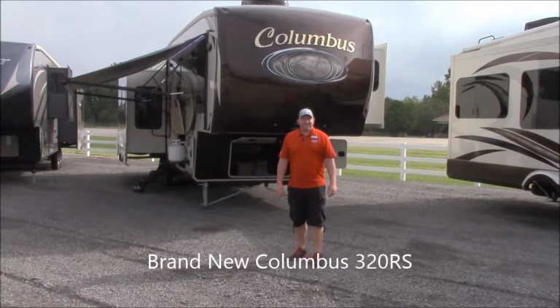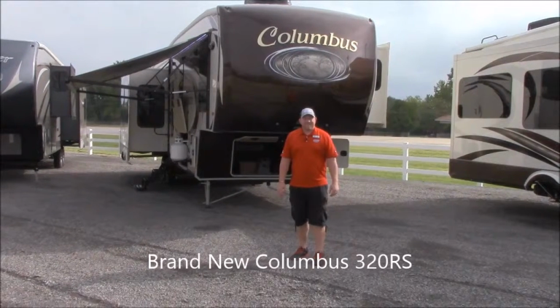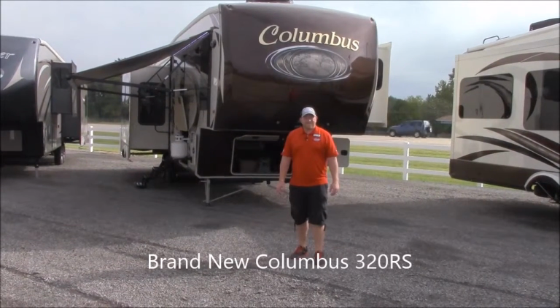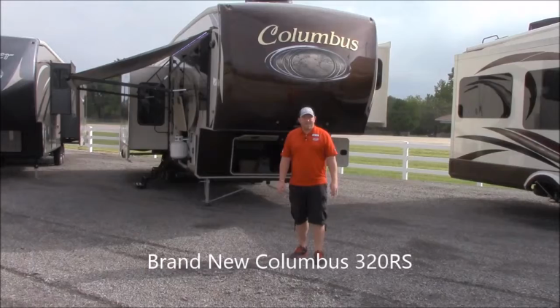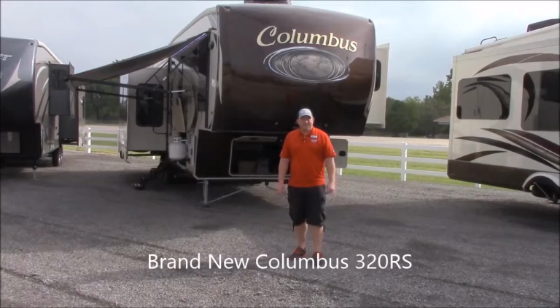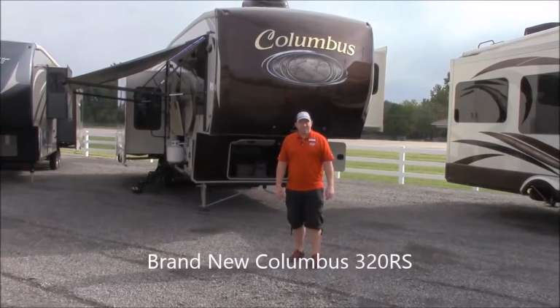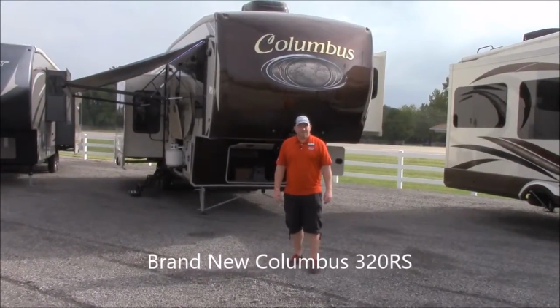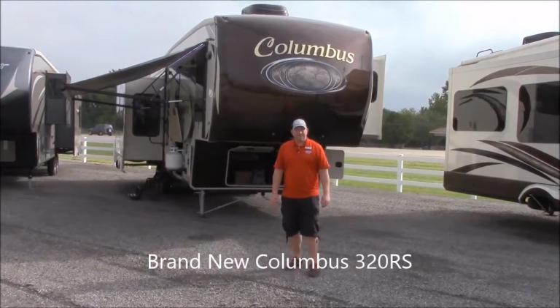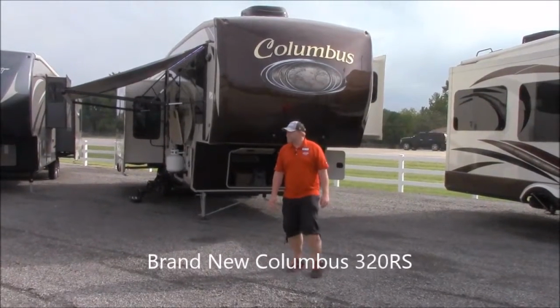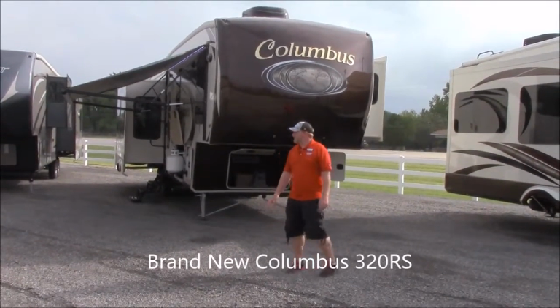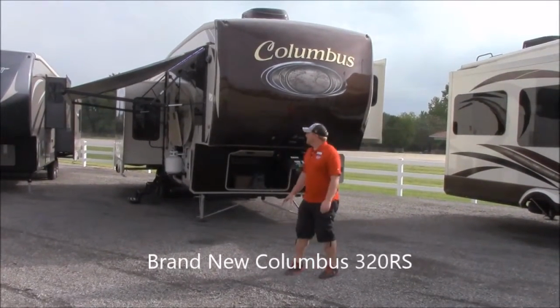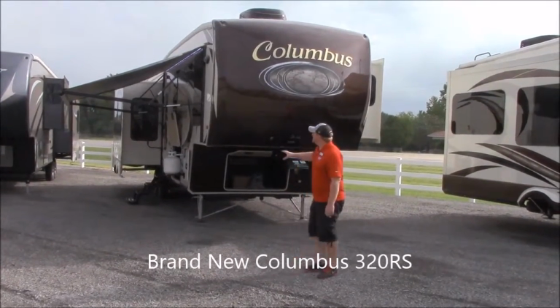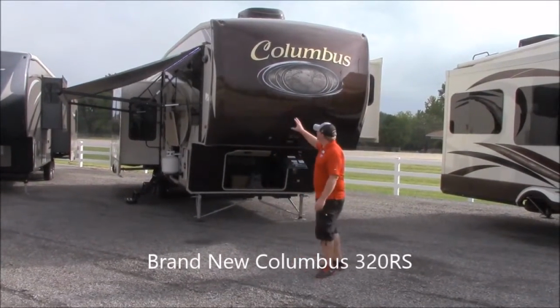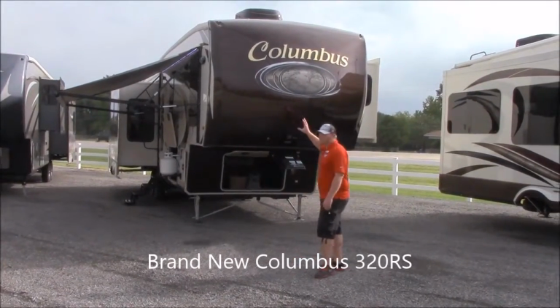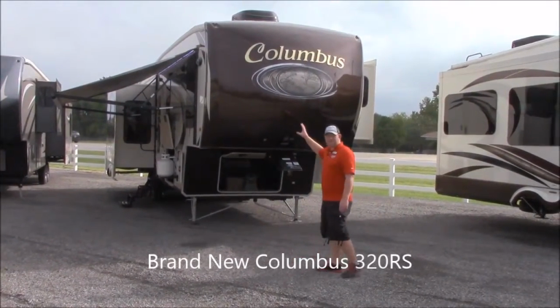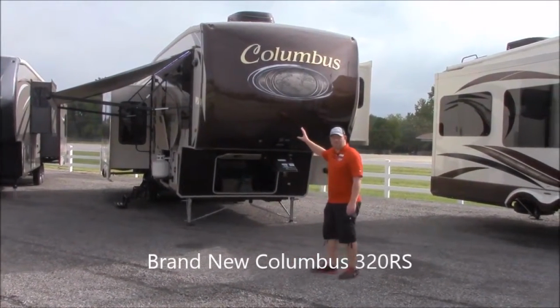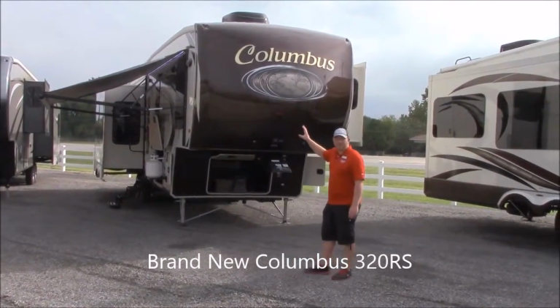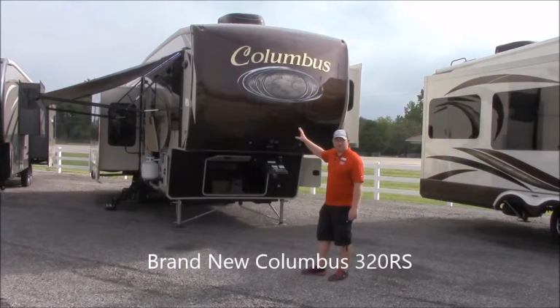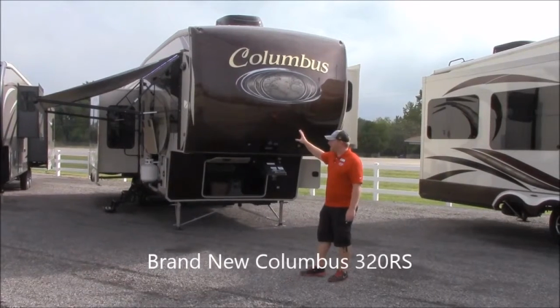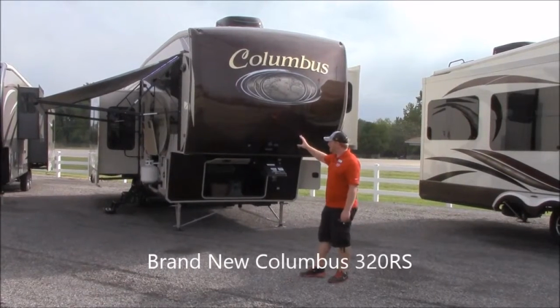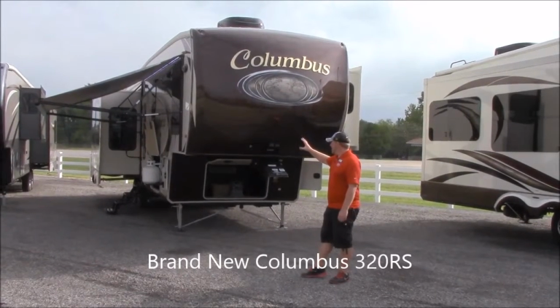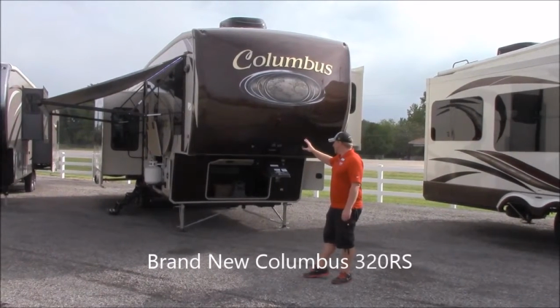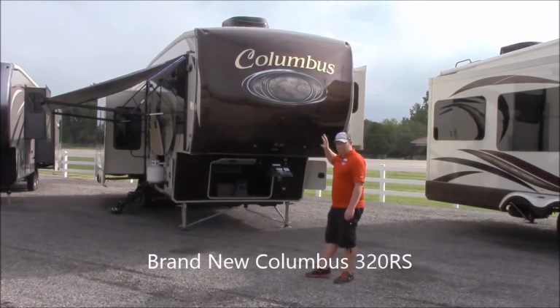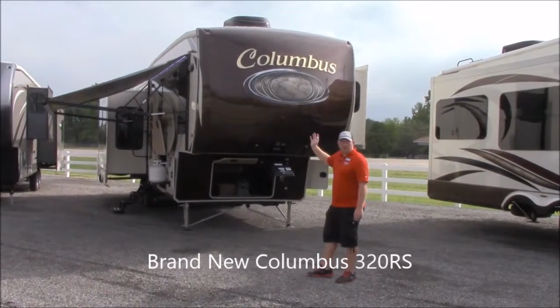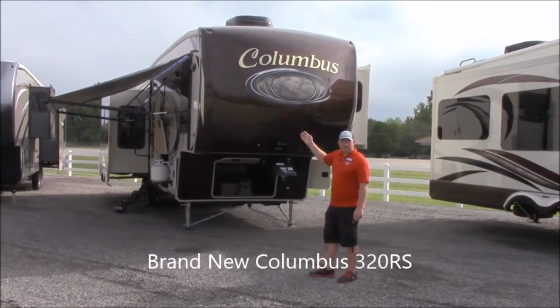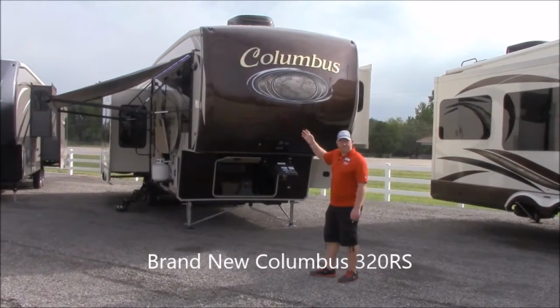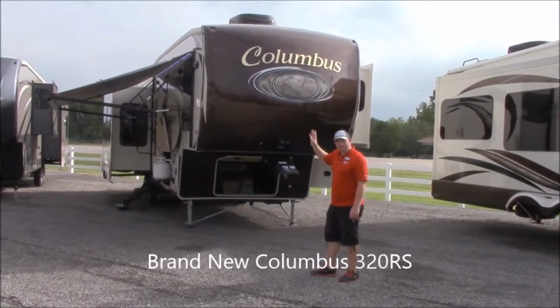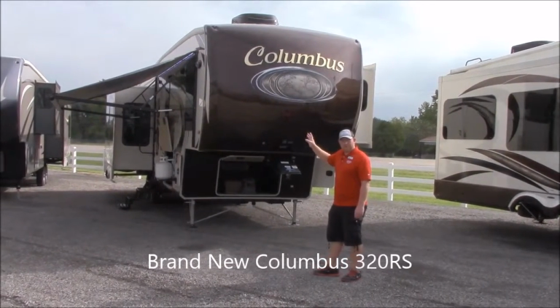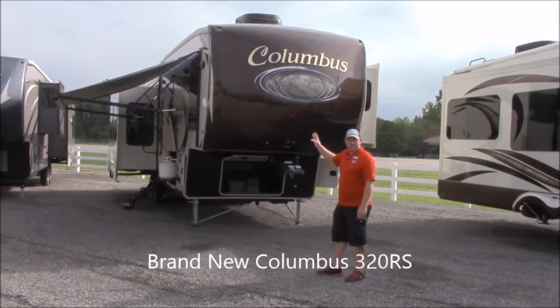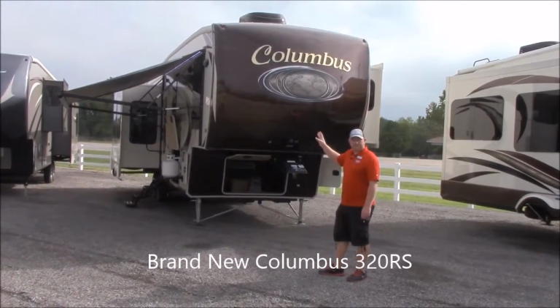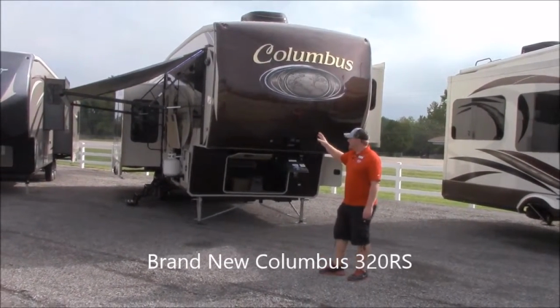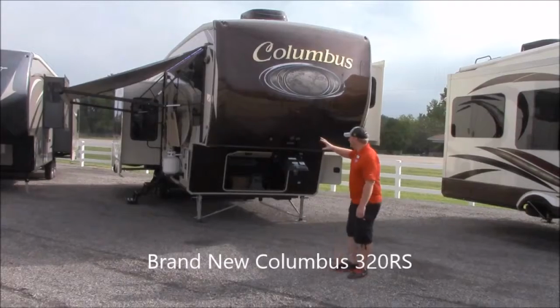Hey guys, this is Matt Berry at JMAT RV Sales. I wanted to send you a little video here on this brand new Columbus 320 RS that we've got on our lot. I'm going to do a little walk around on the outside and then we'll go on the inside and see it too.